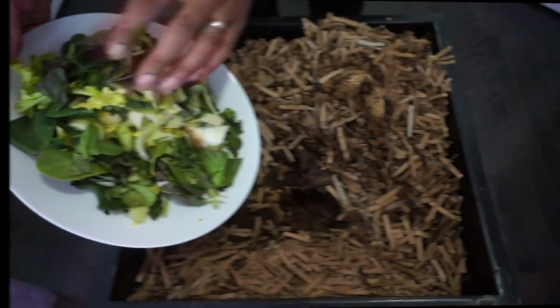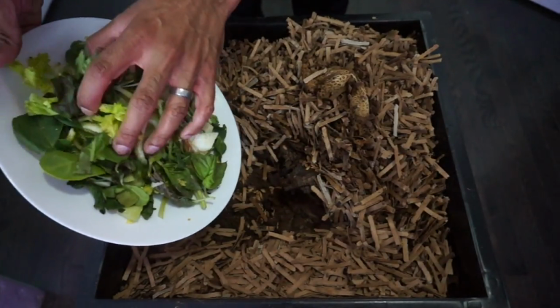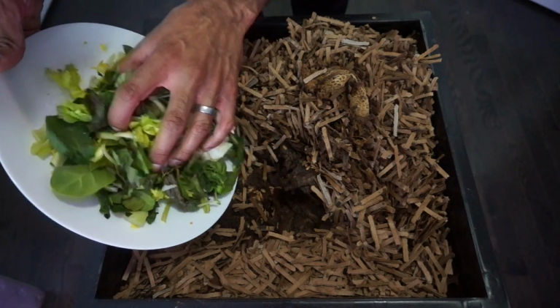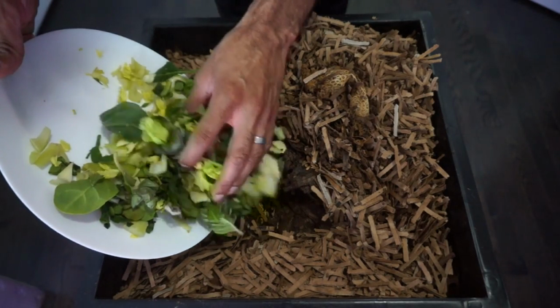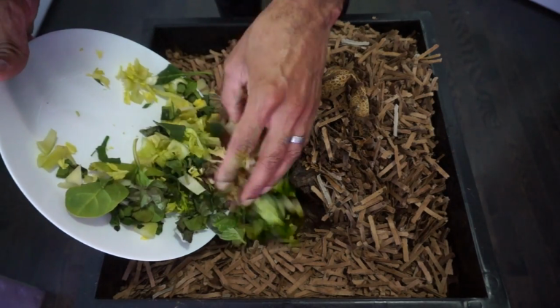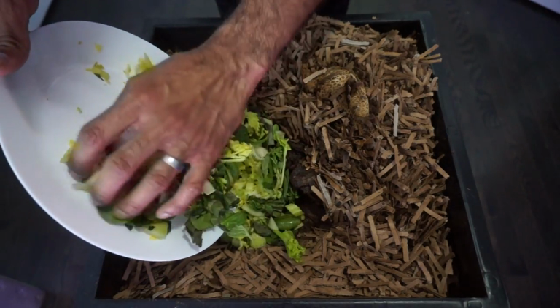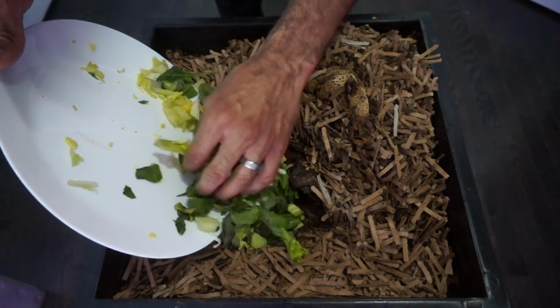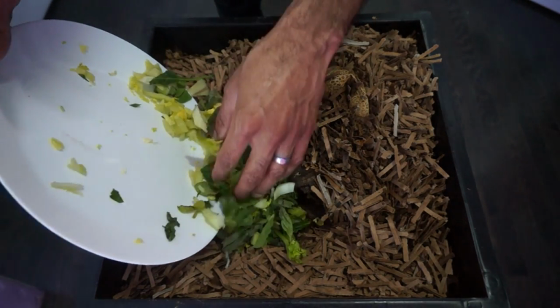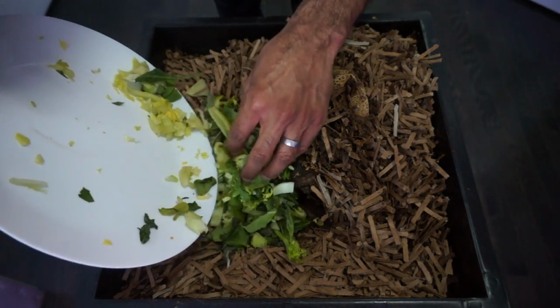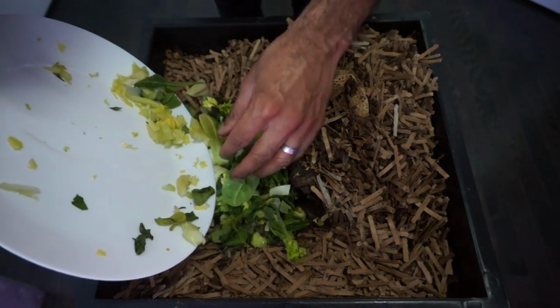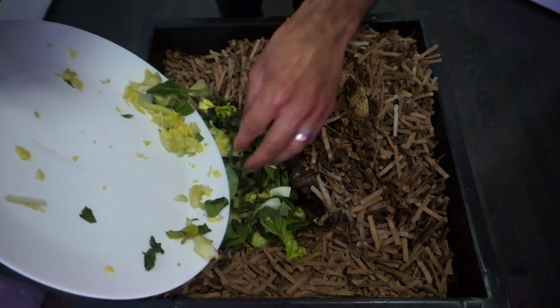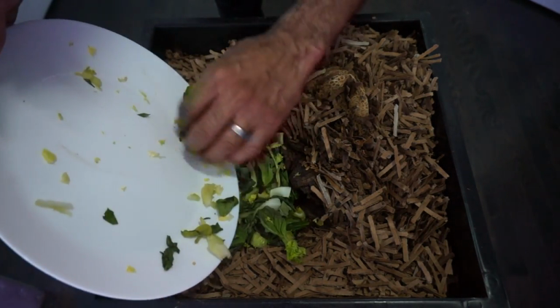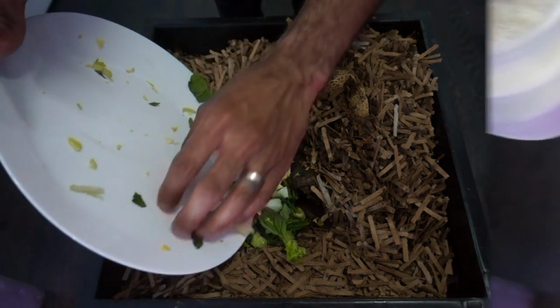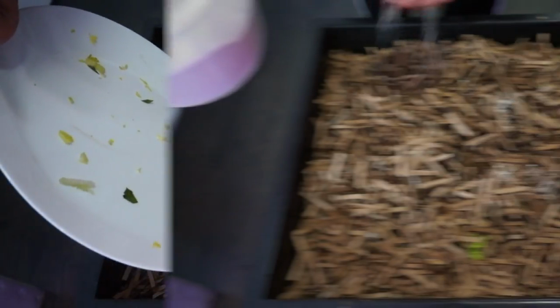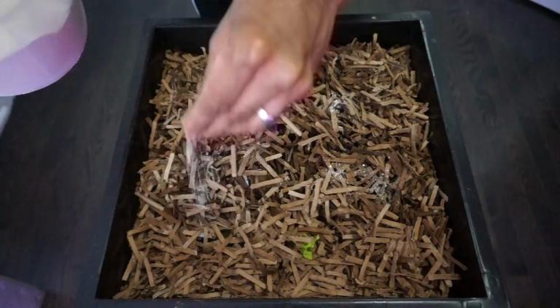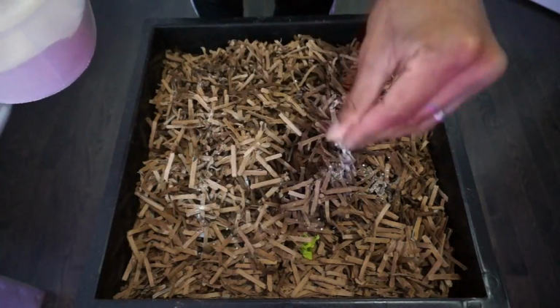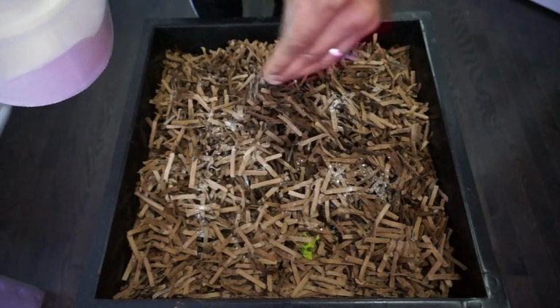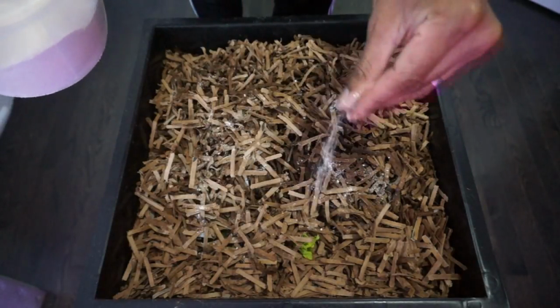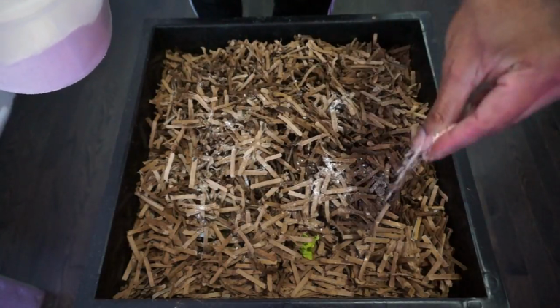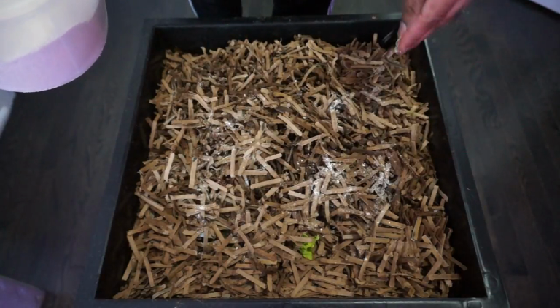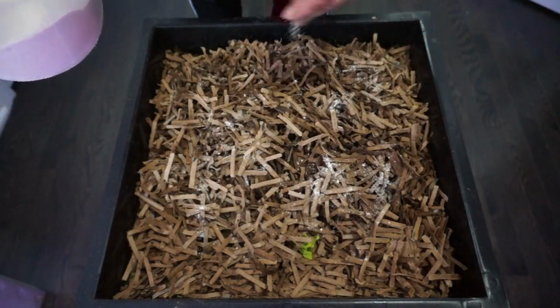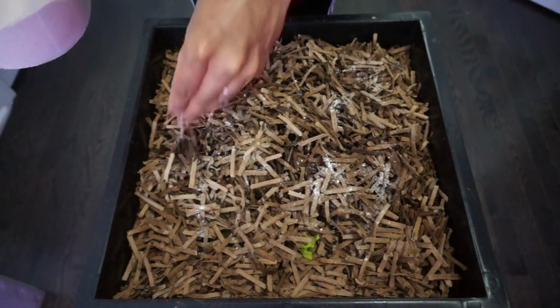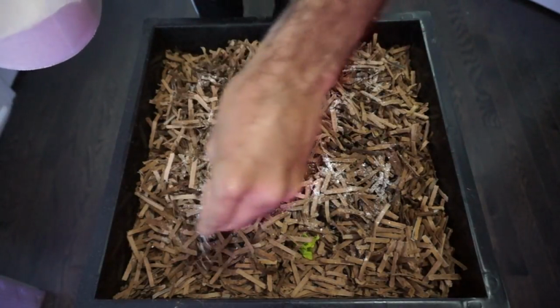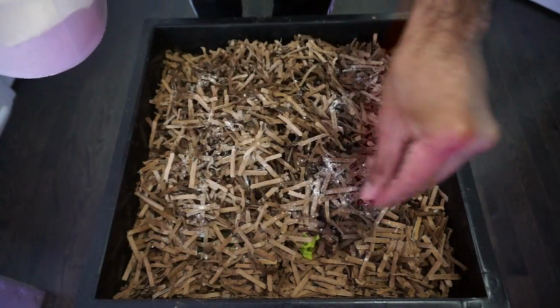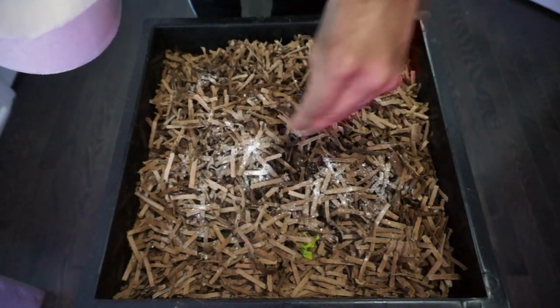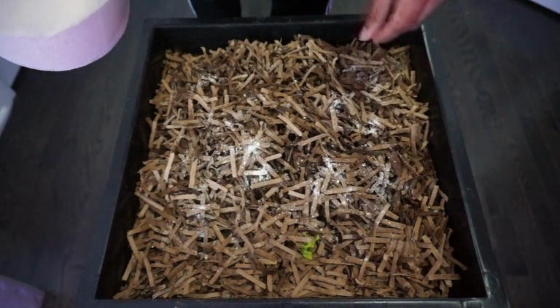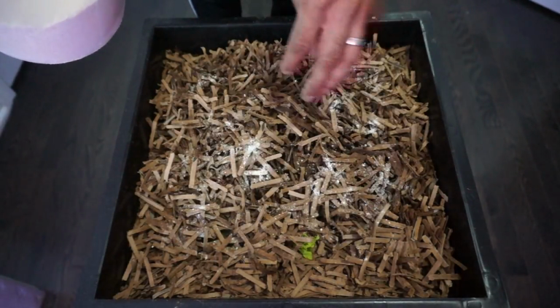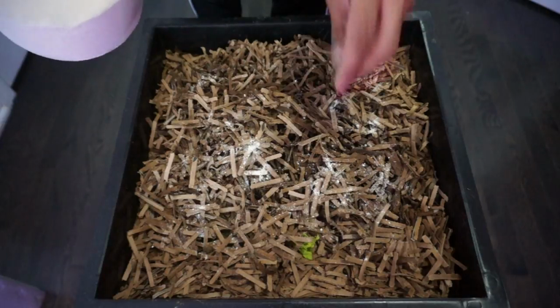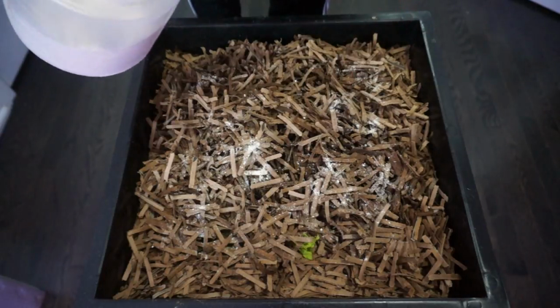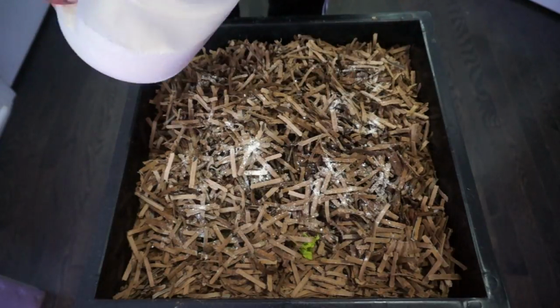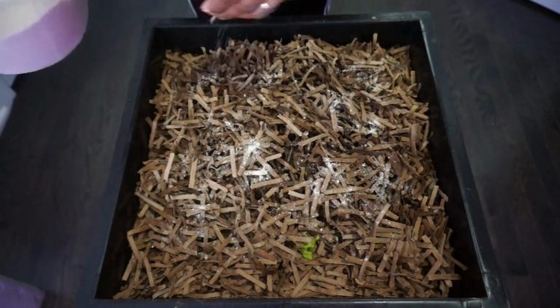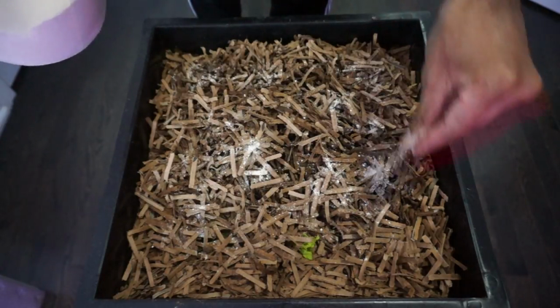Next, feed your worms food scraps, especially greens such as broccoli and kale, and then sprinkle a light layer of worm feed on top. Repeat every two to three days.